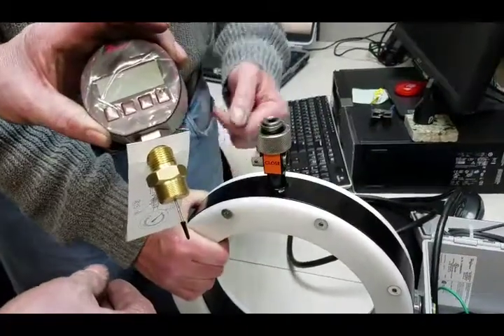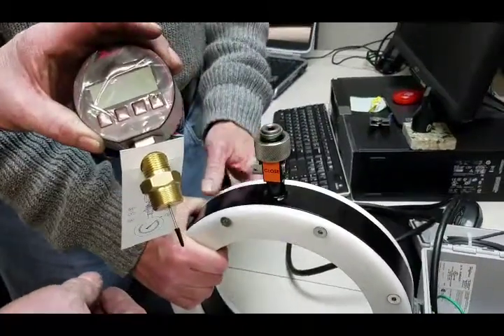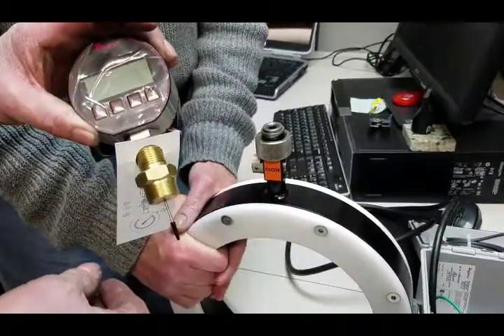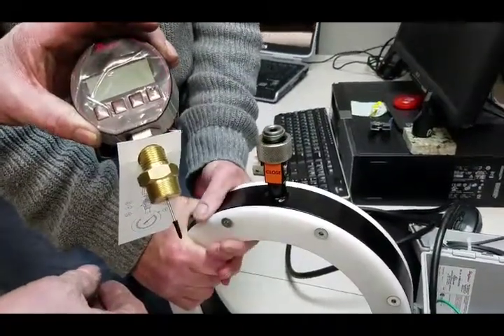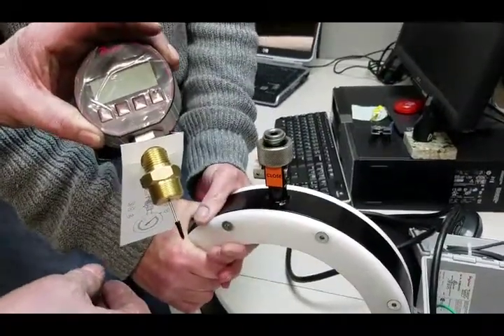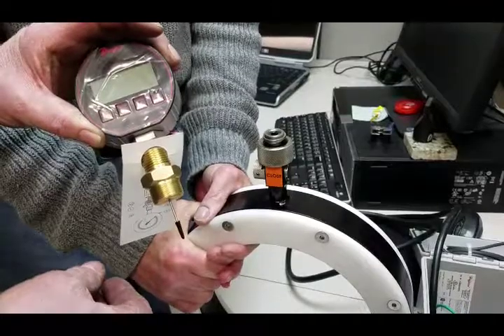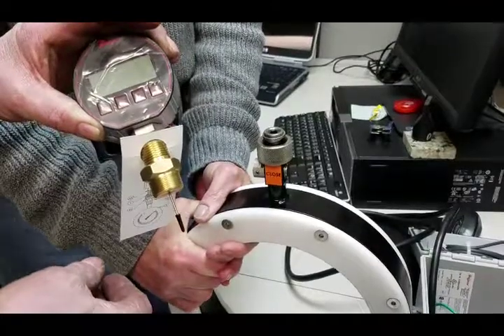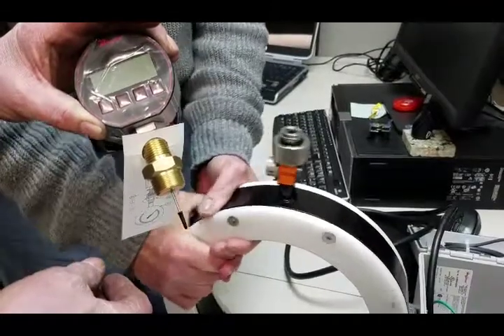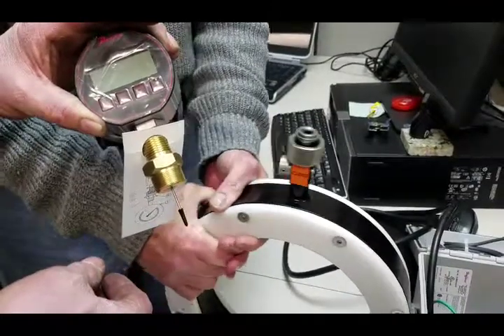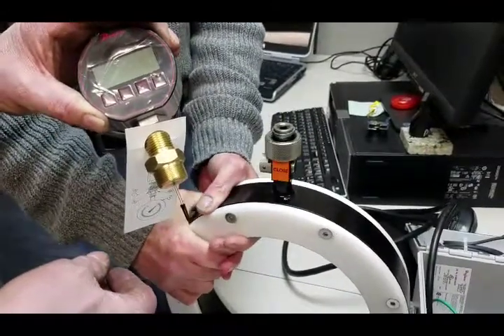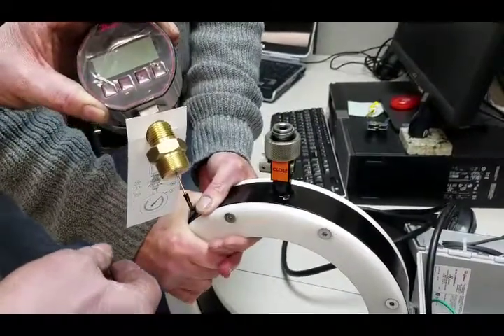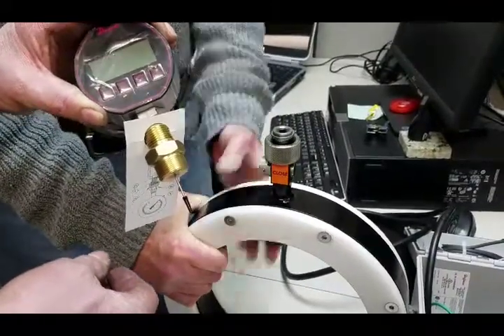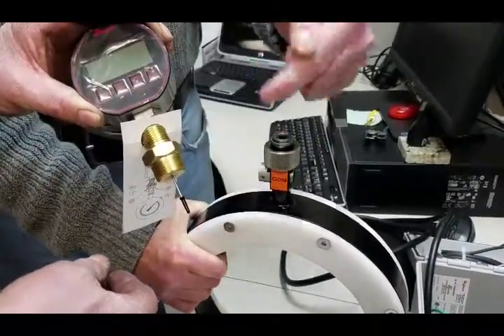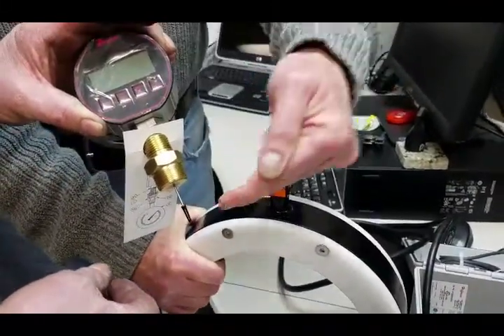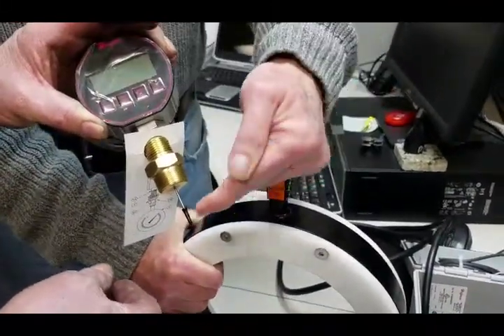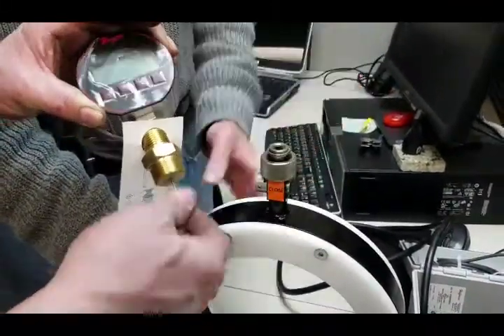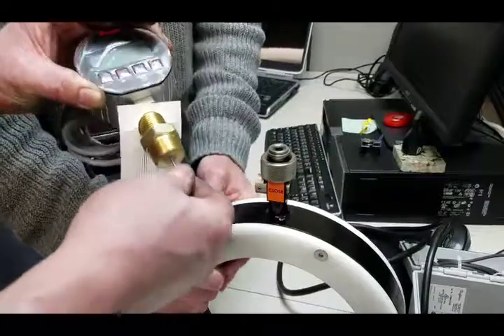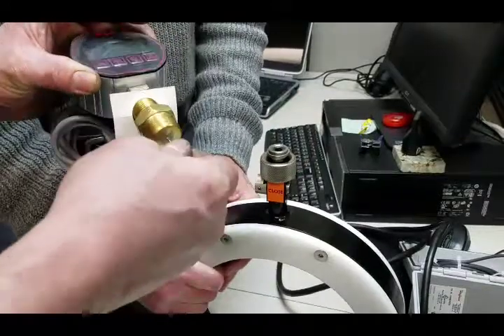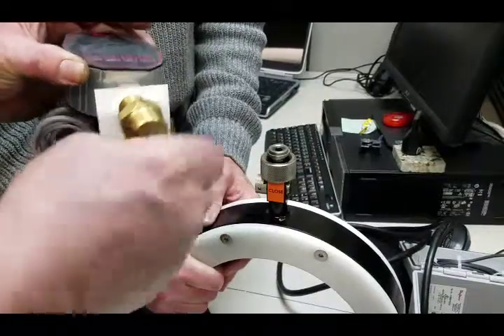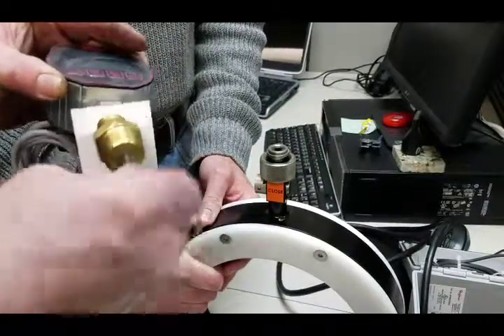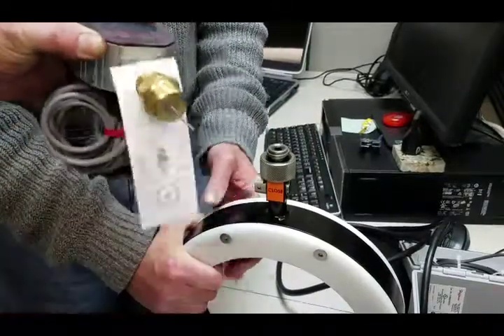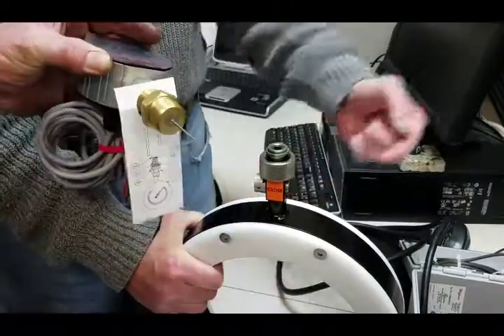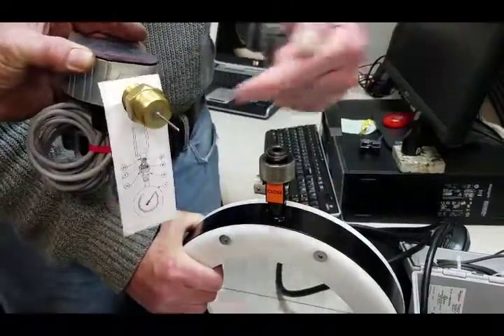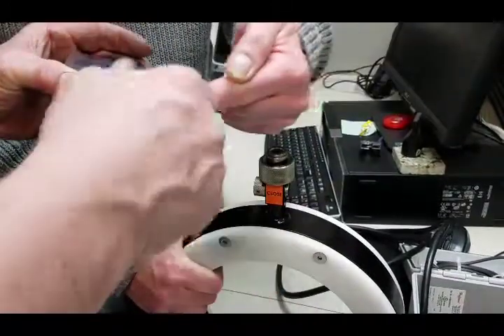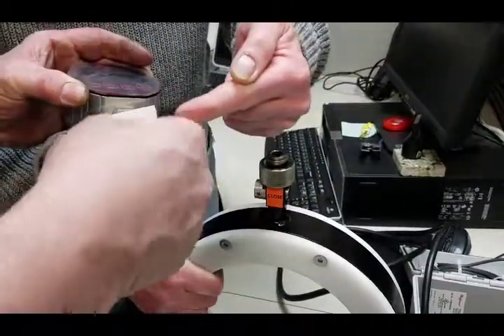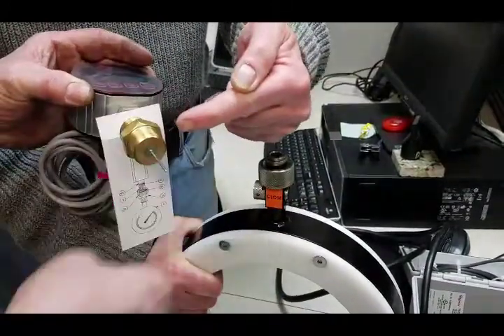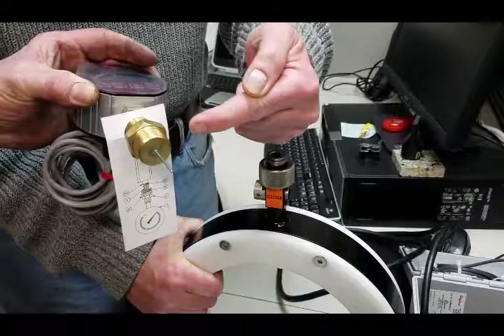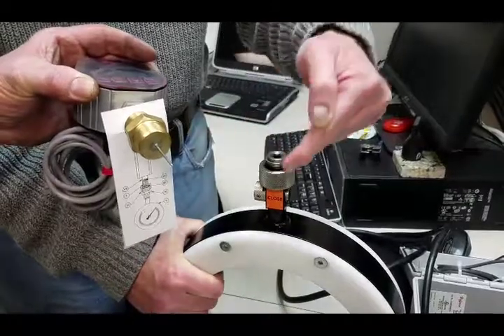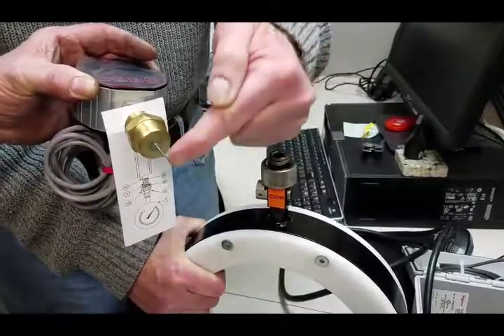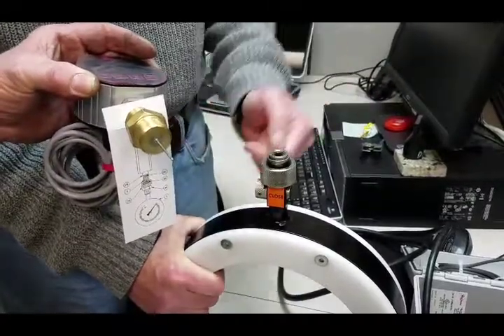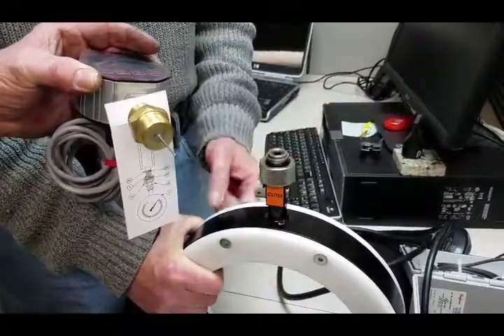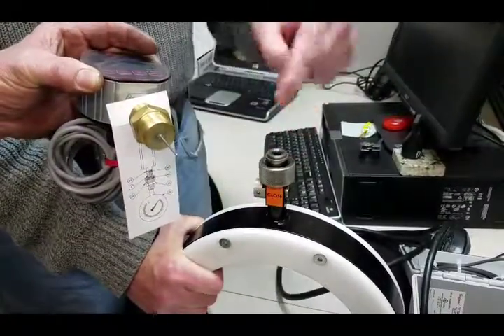Step number one: hold the iso ring steady so that it doesn't wobble. Step two: remove the mouse condom — don't try to put it together with the mouse condom on.